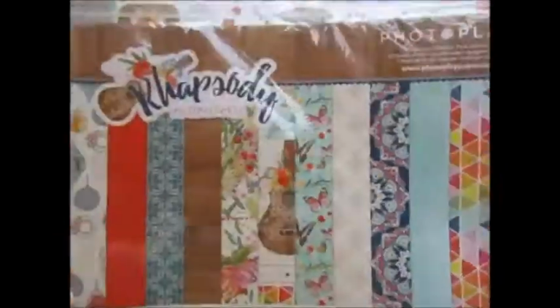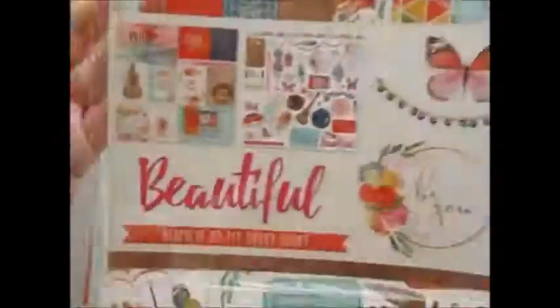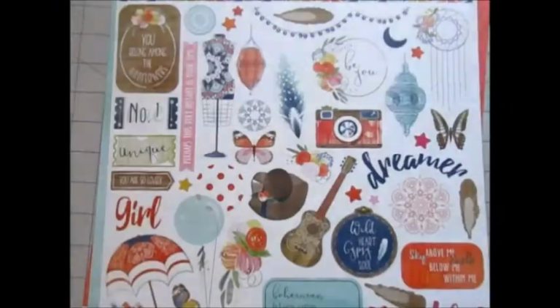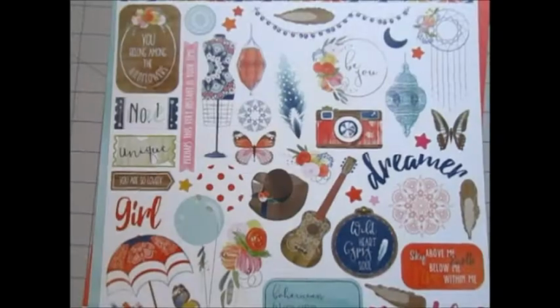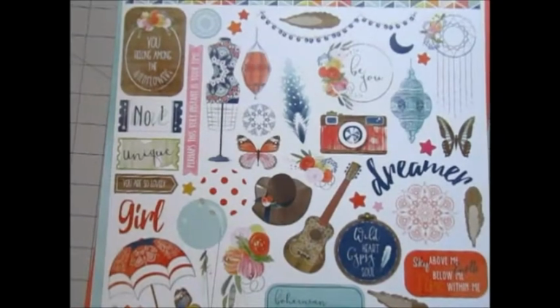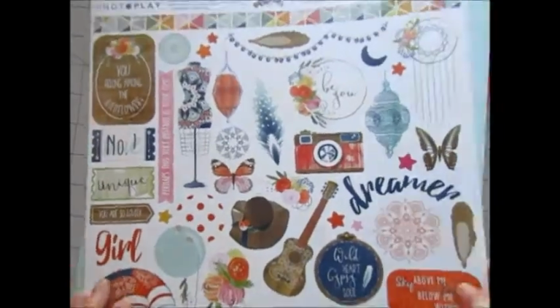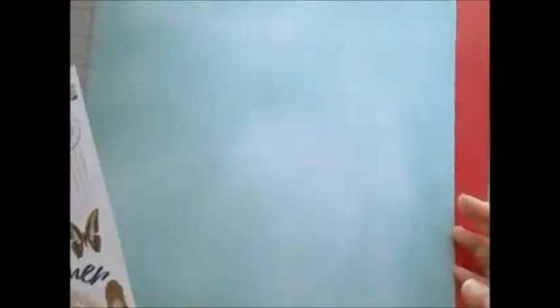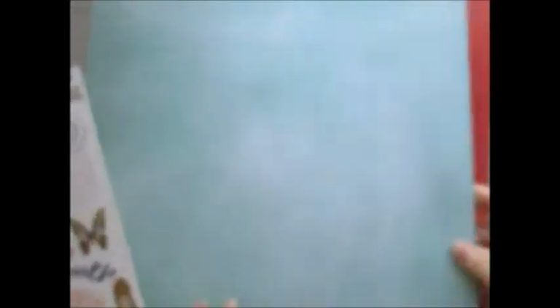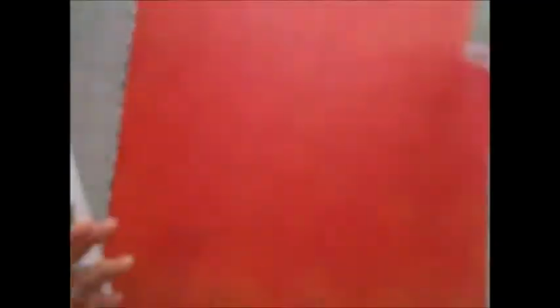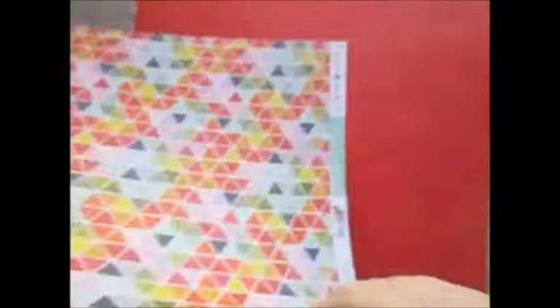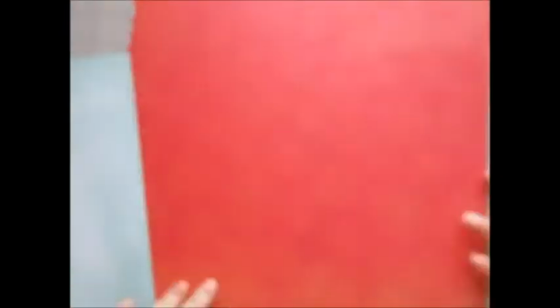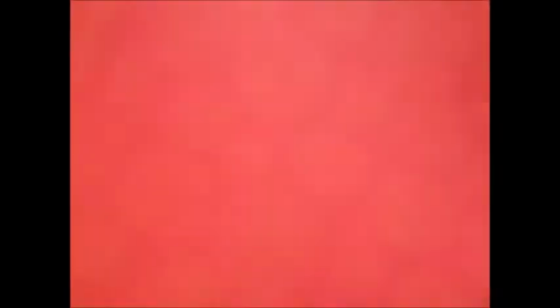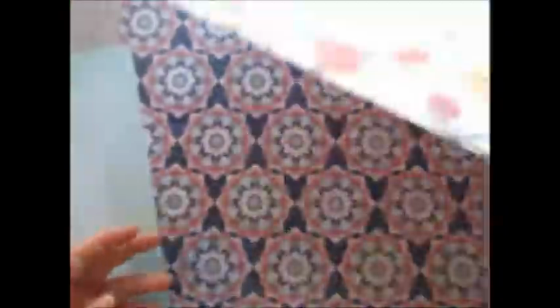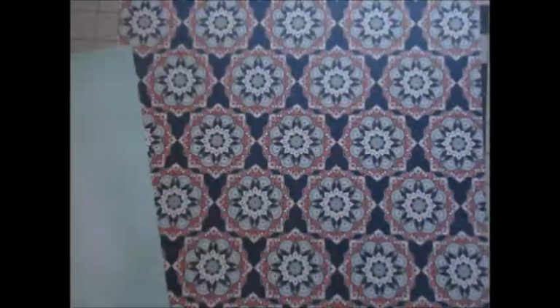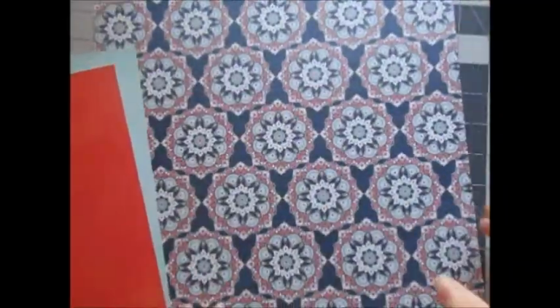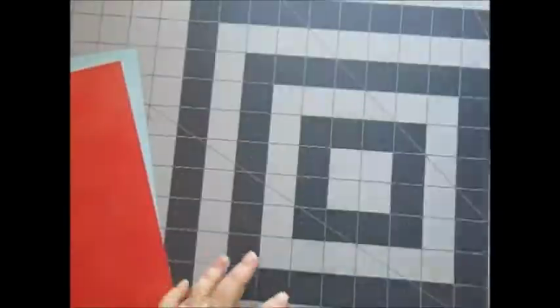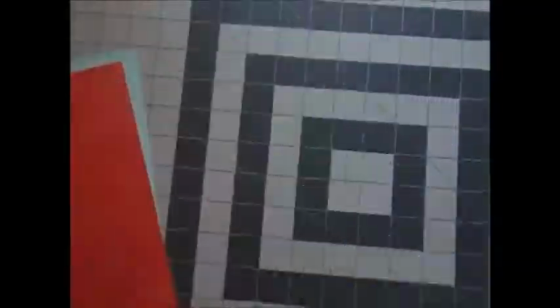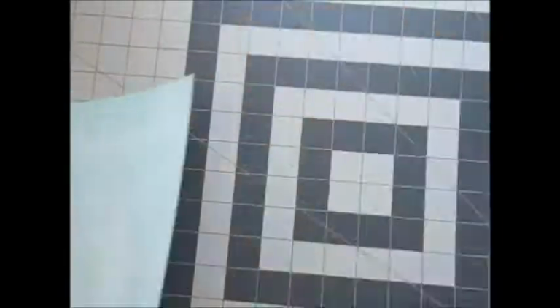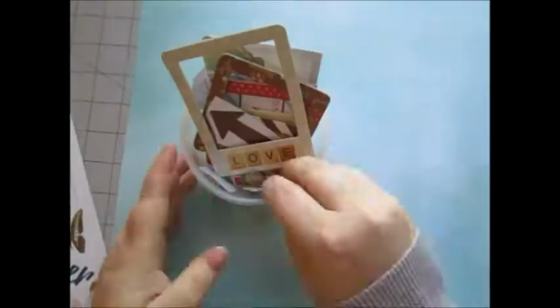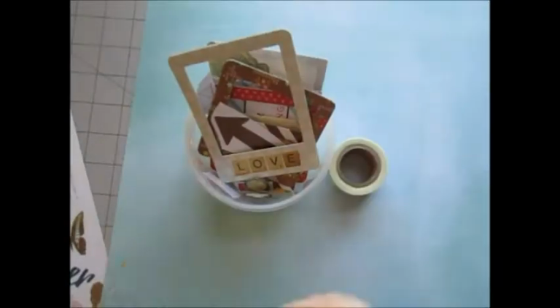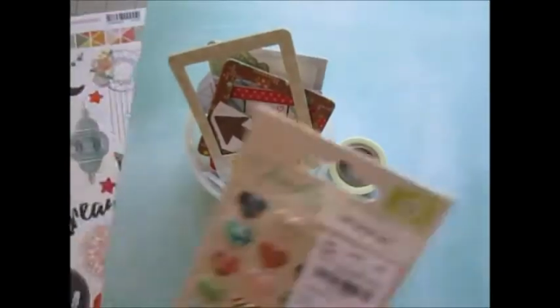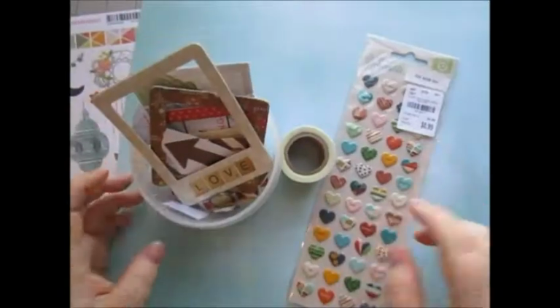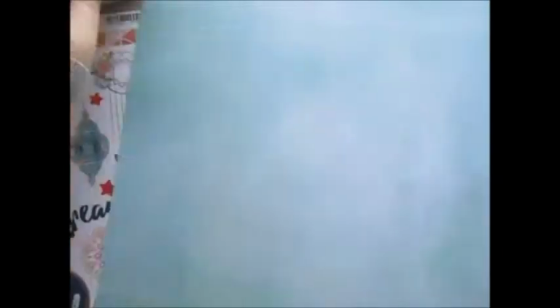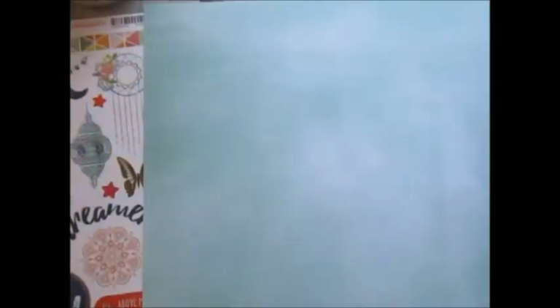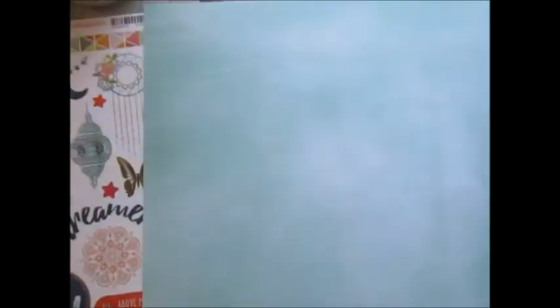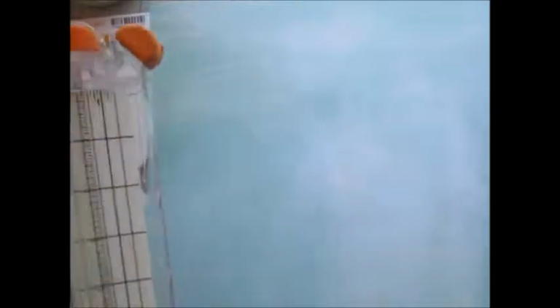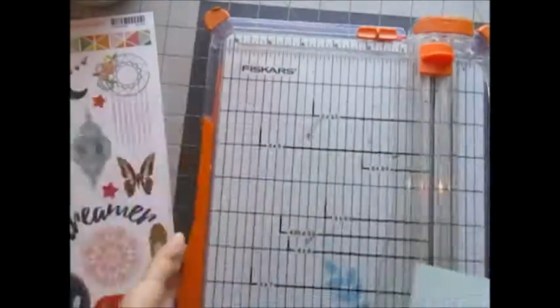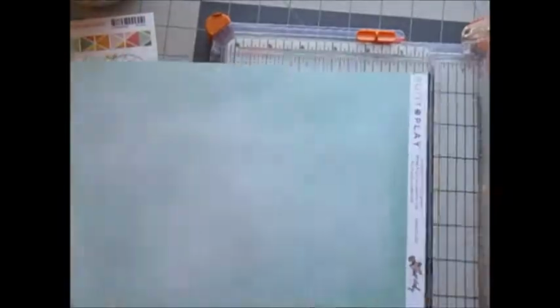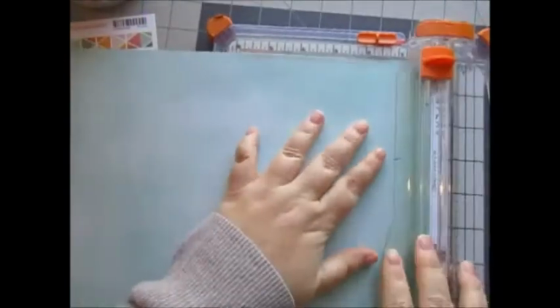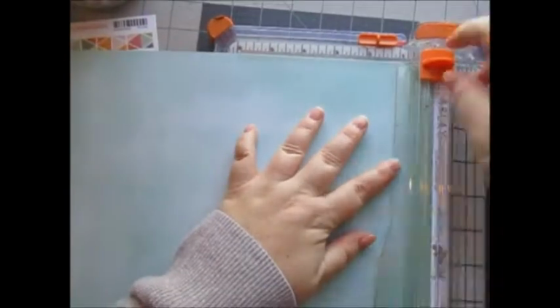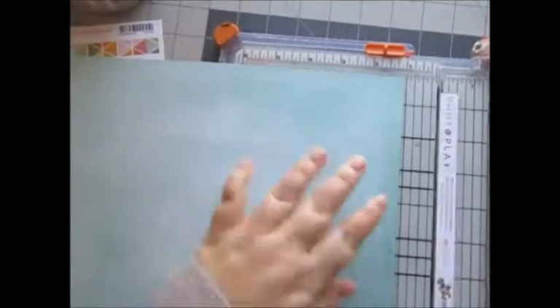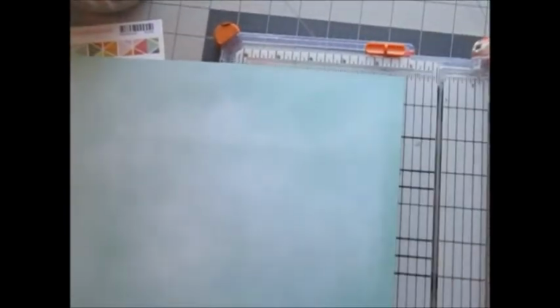Hello everyone, it's Stacy Nicole here with Usina's Scraps, and this is a scrapbook process video for my family album. The photos I'm scrapping today are of my nephew Chance when he was really little.